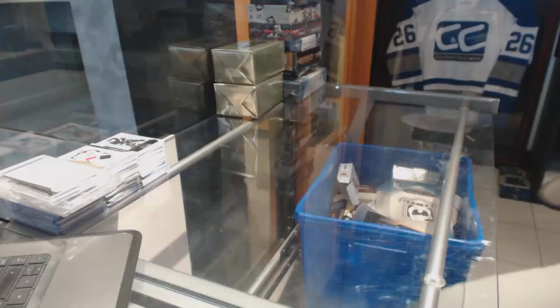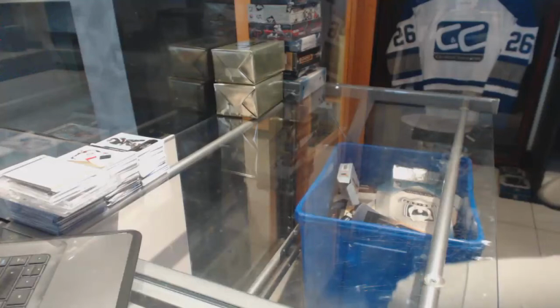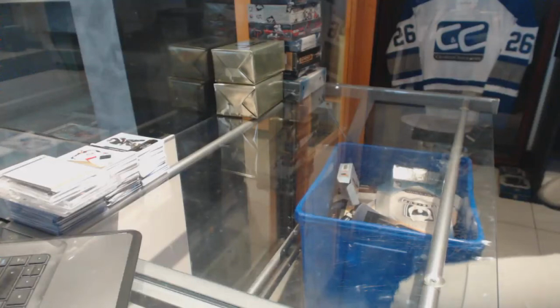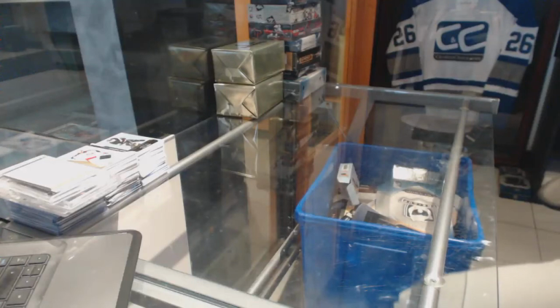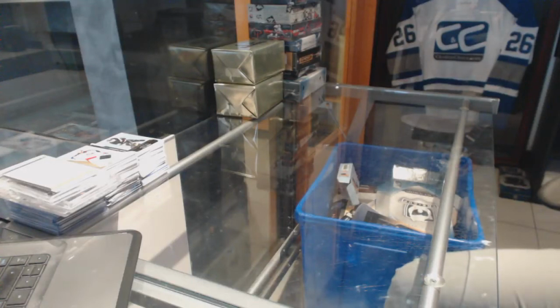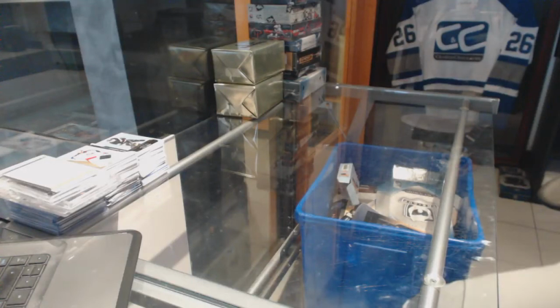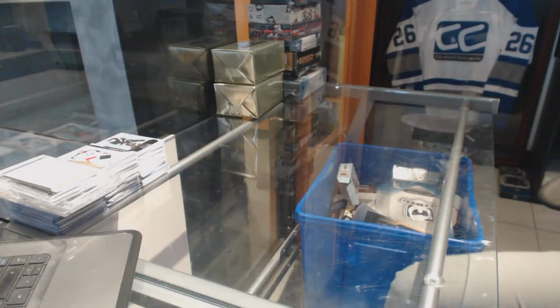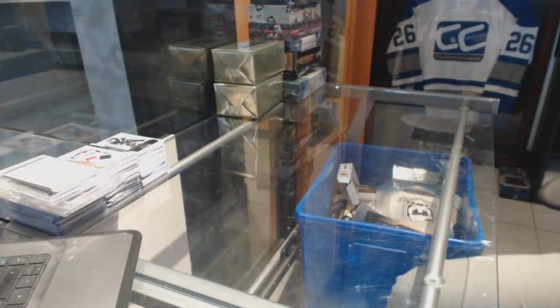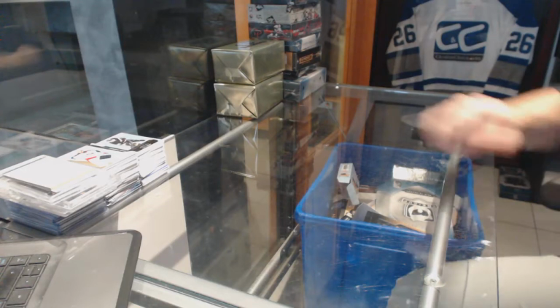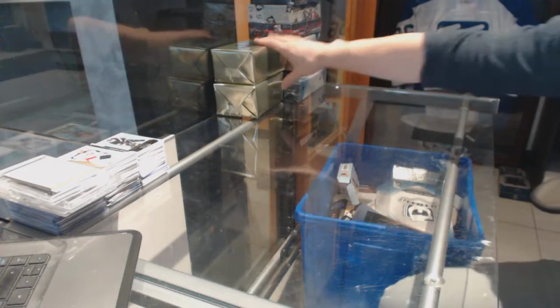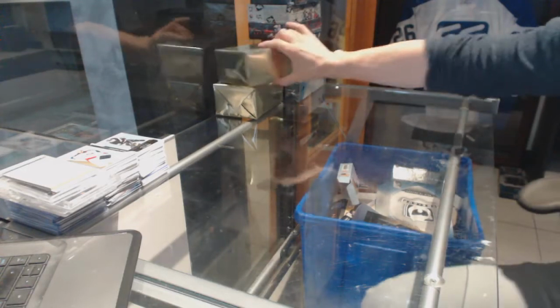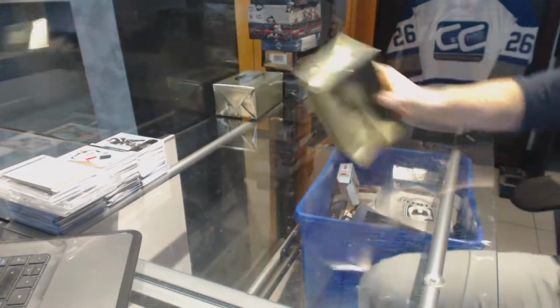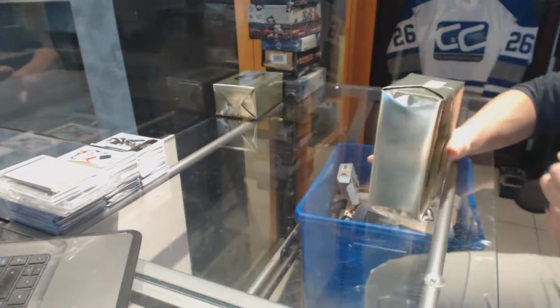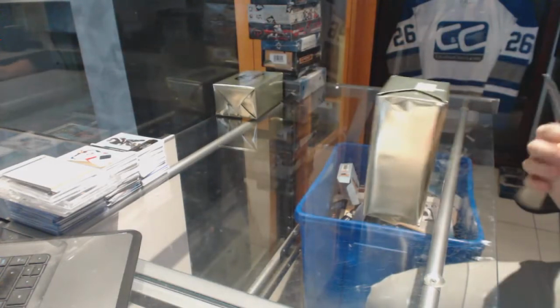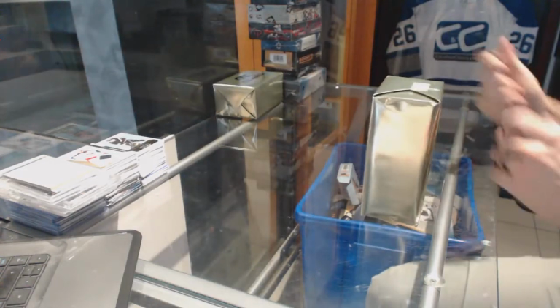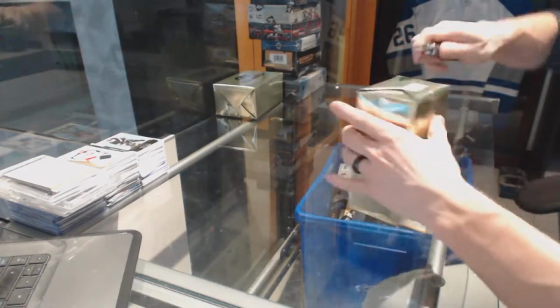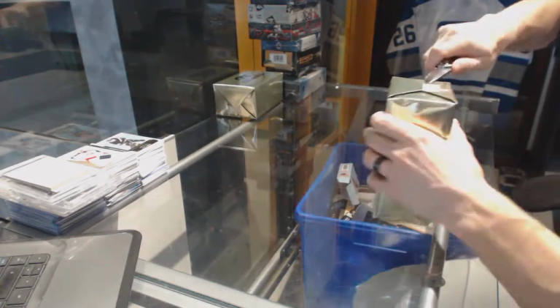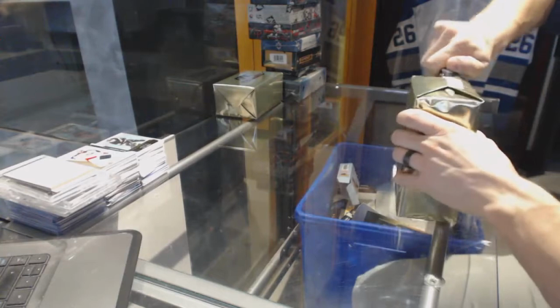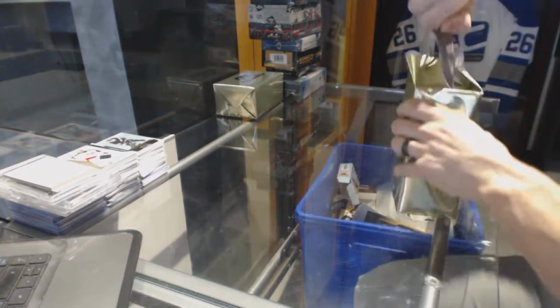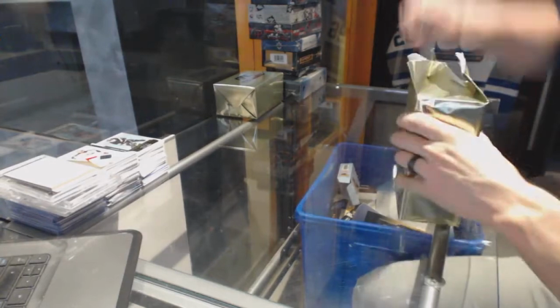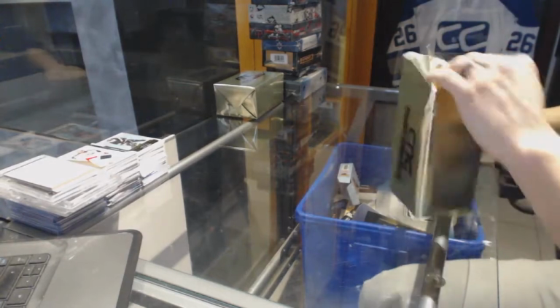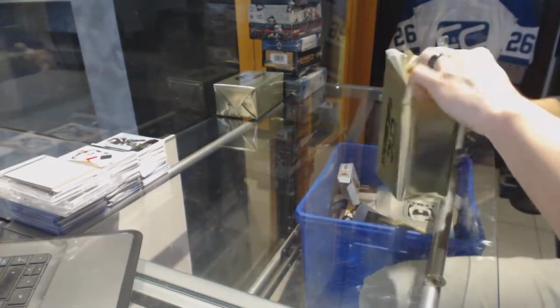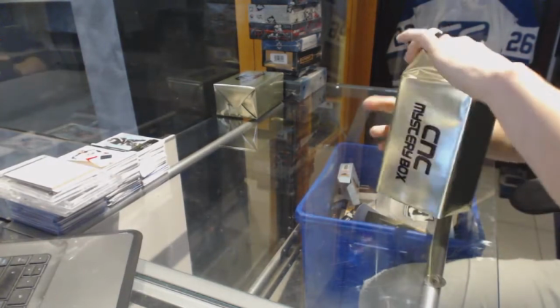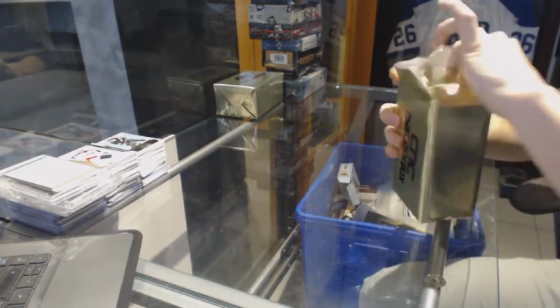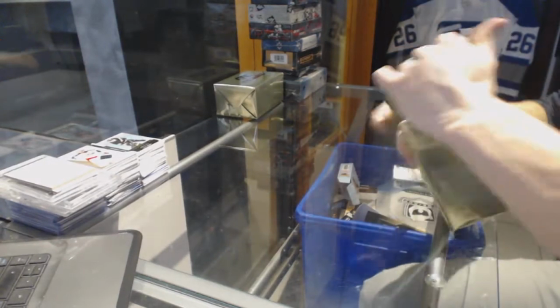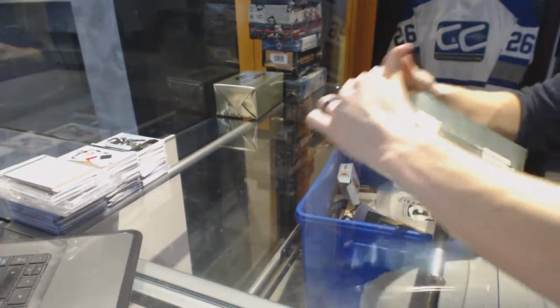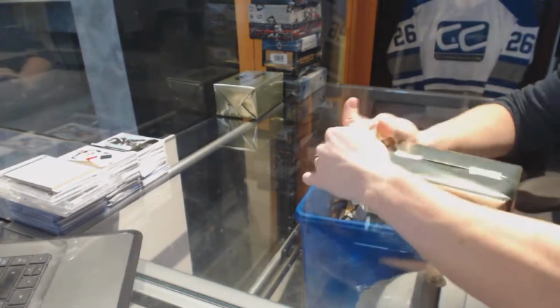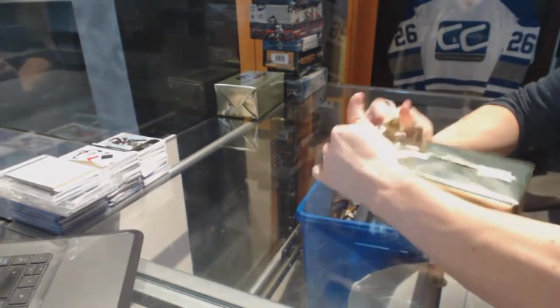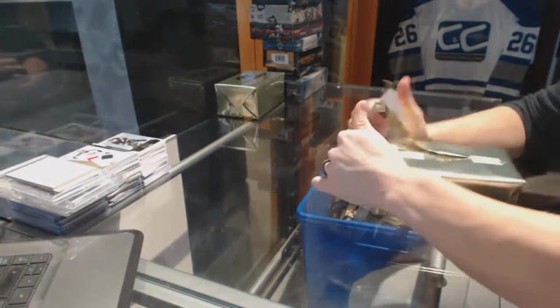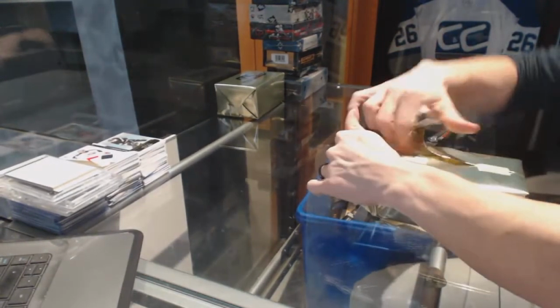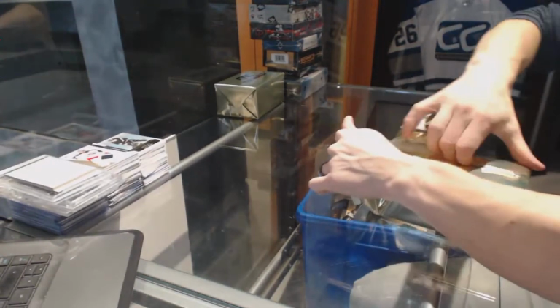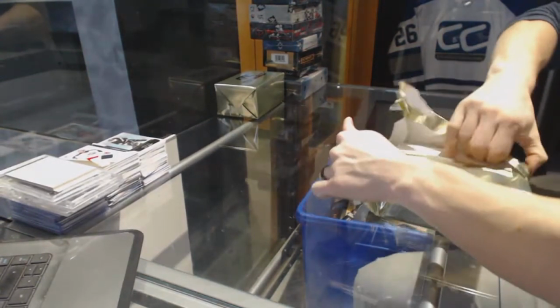Here we go, CNC group rate number 6769. Two CNC BIP gold mystery boxes.